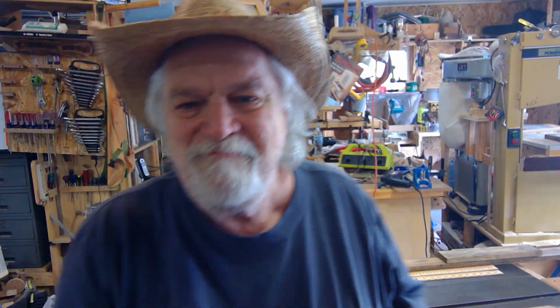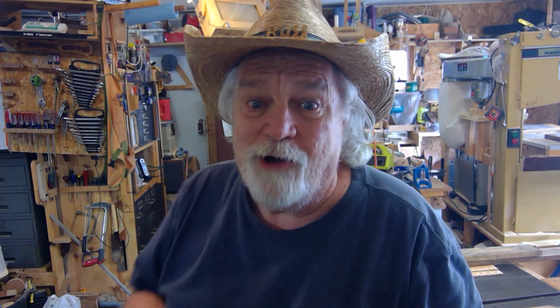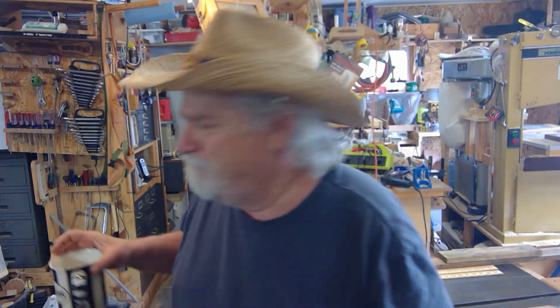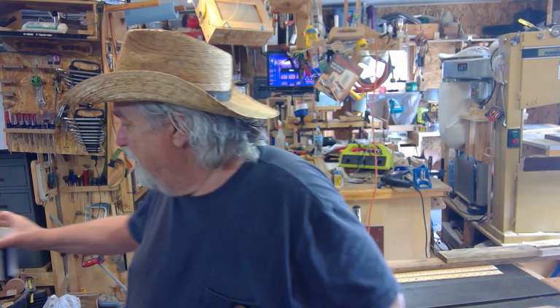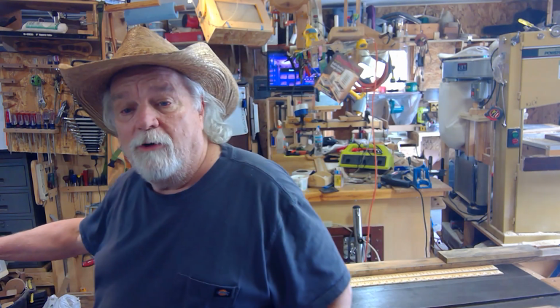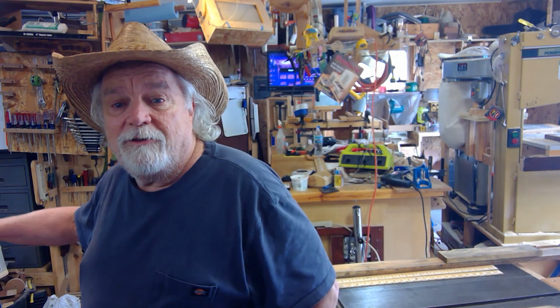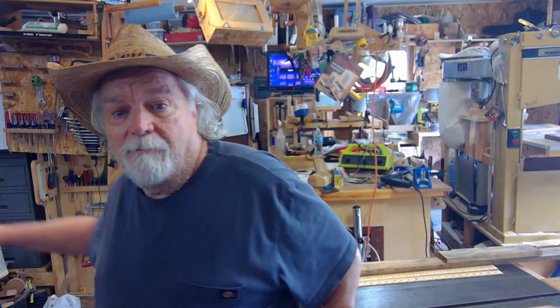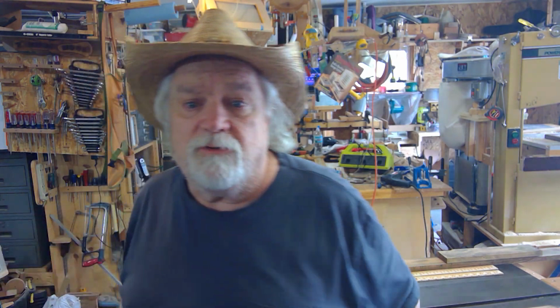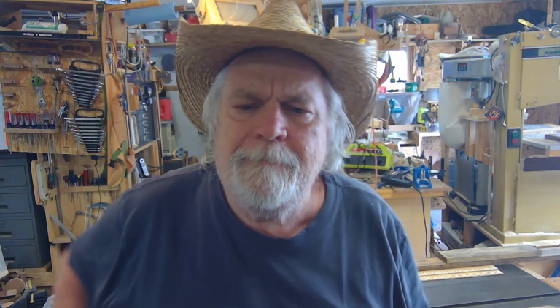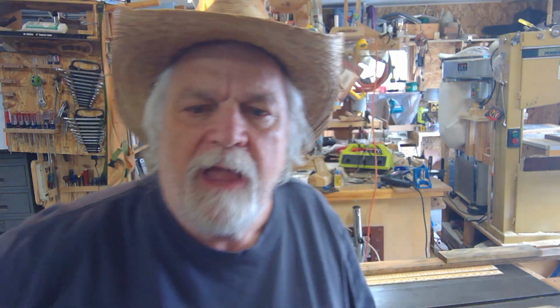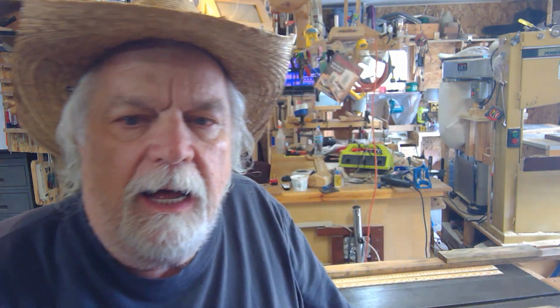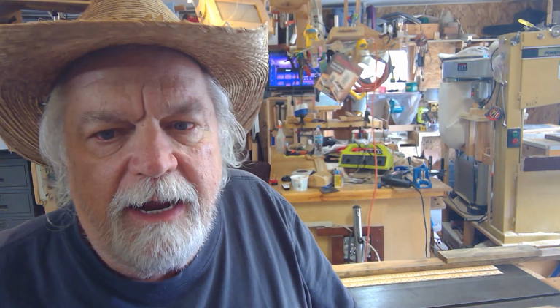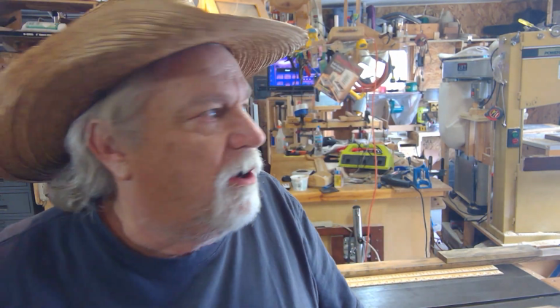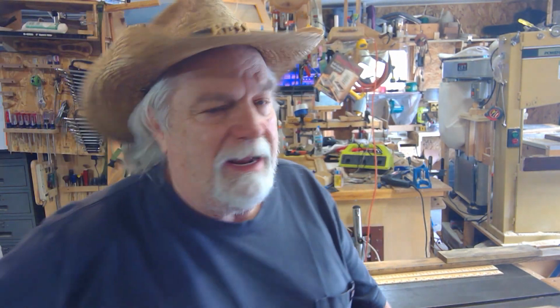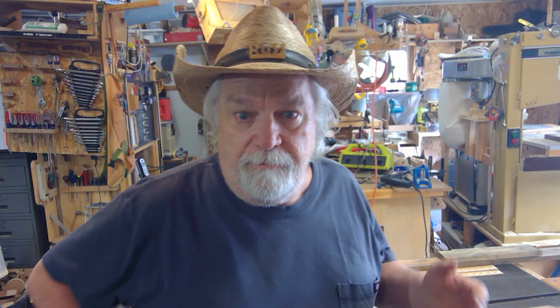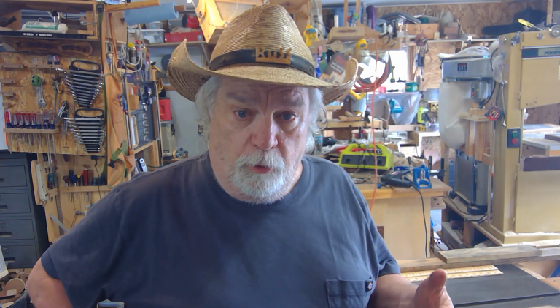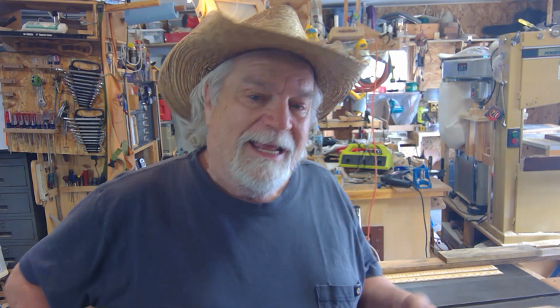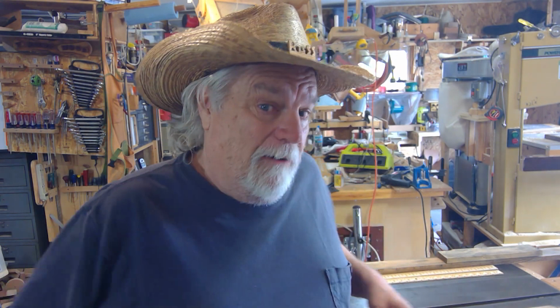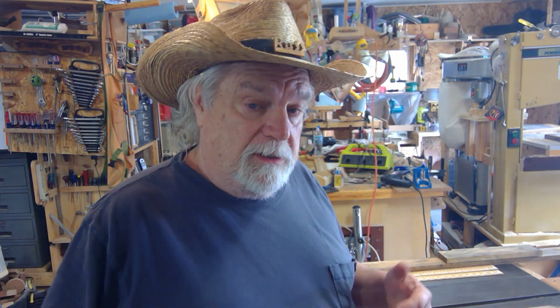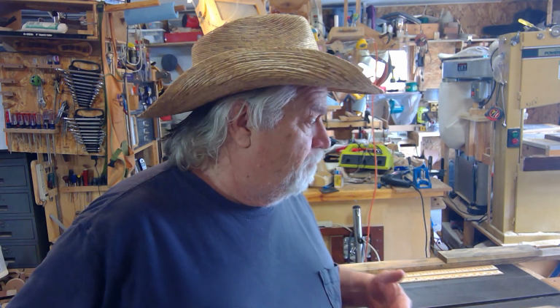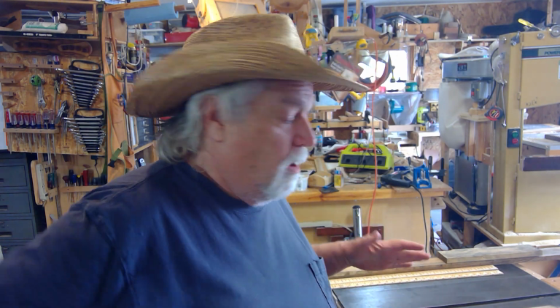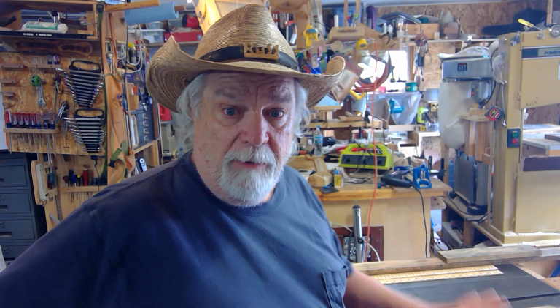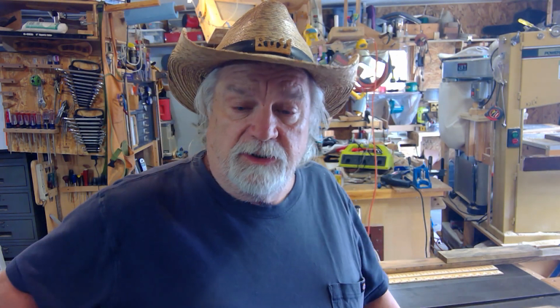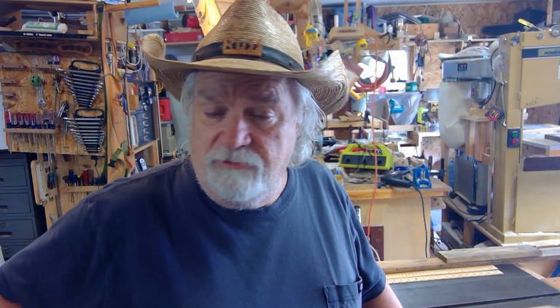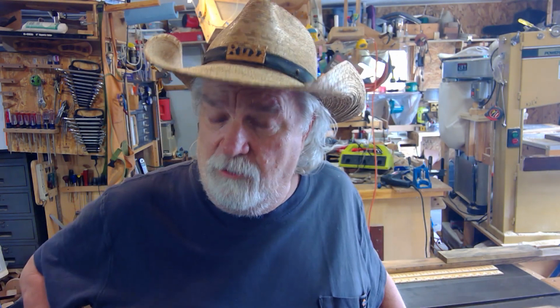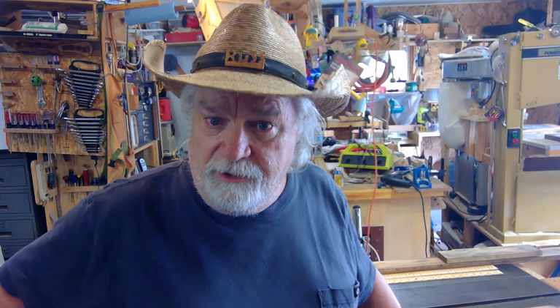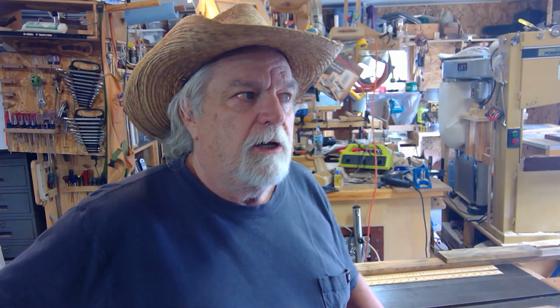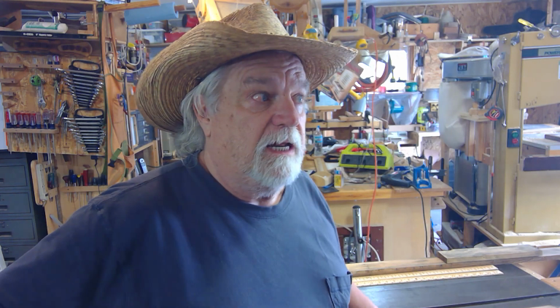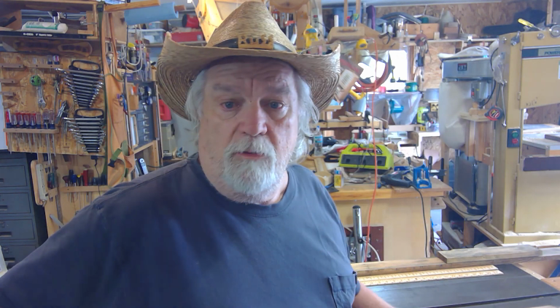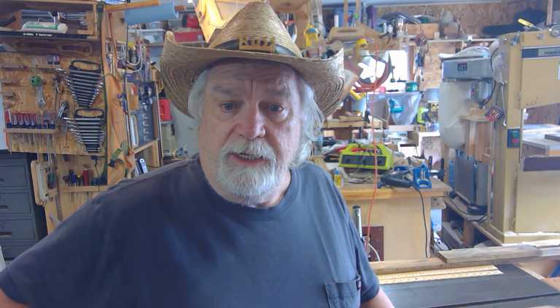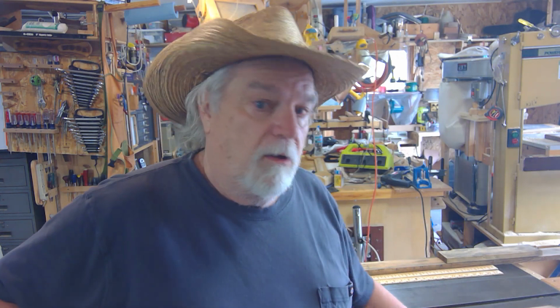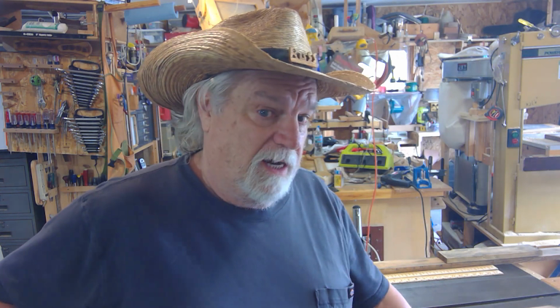Welcome back to the shop, my name is Russ. Today I'm going to talk about my OTB ruler and how I'm using it on my table saw to zero out — to get a zero point on my table saw.